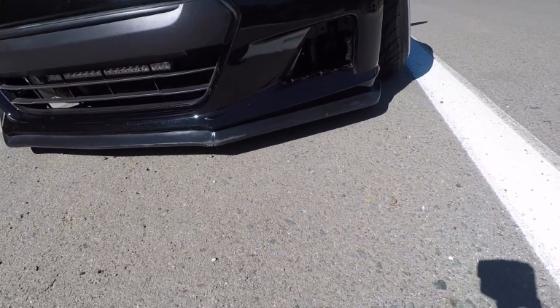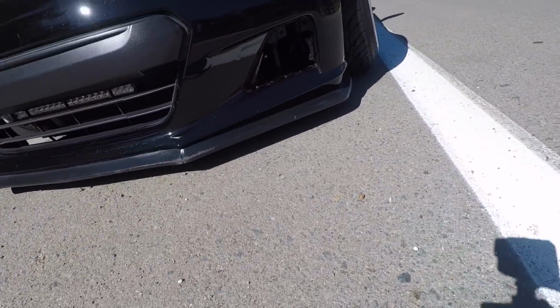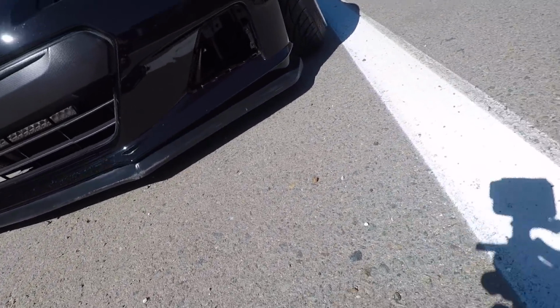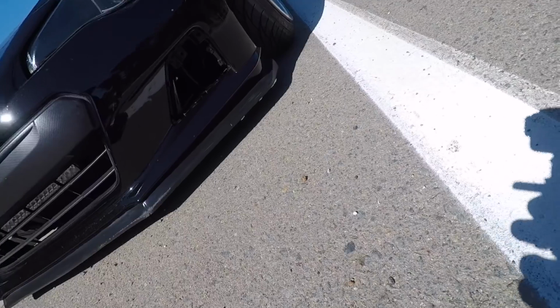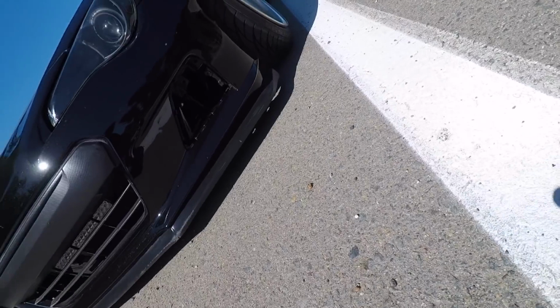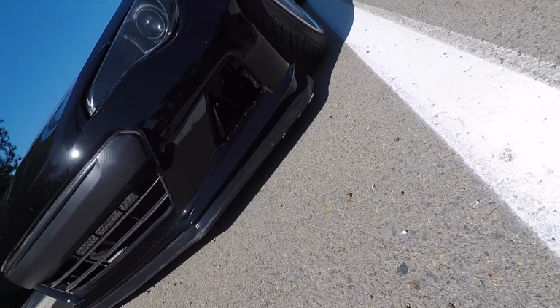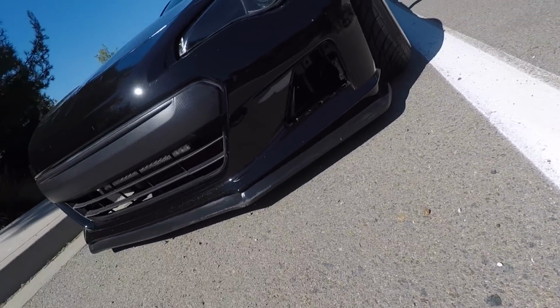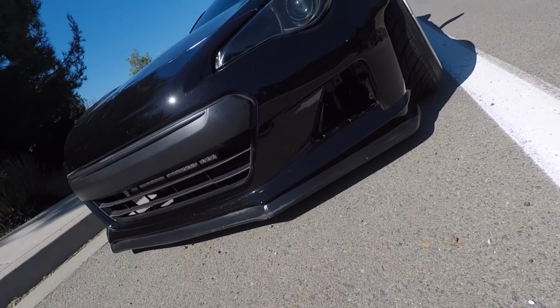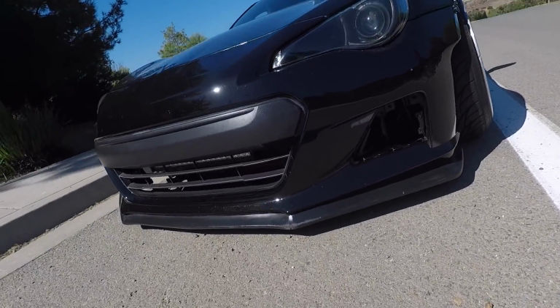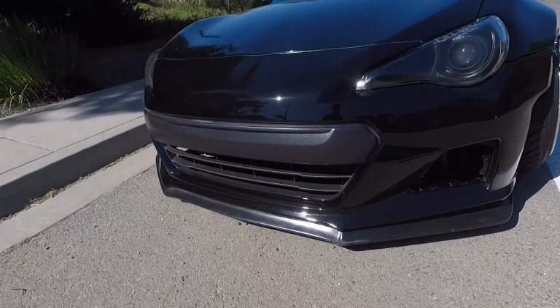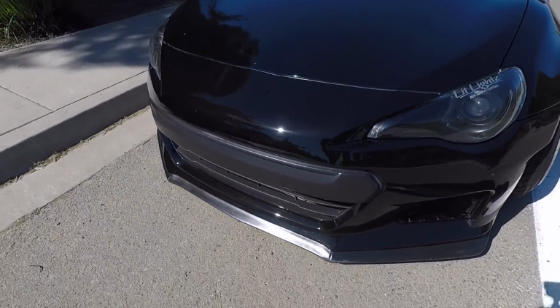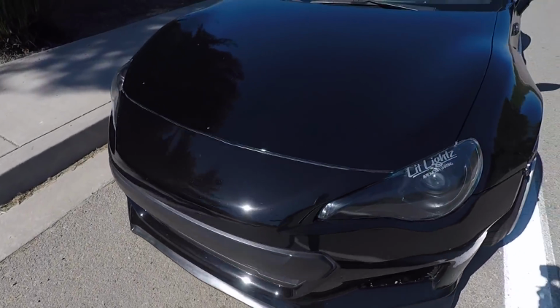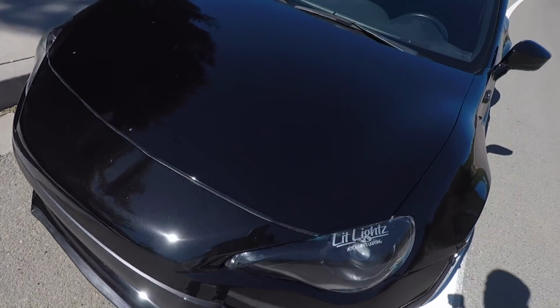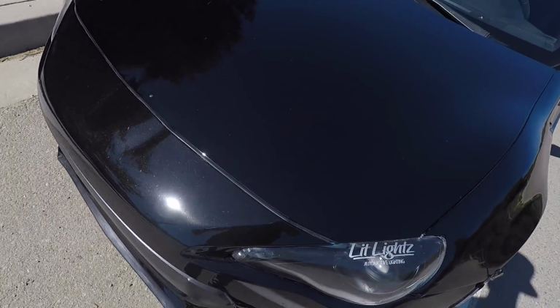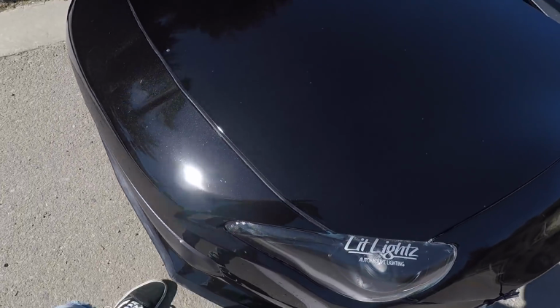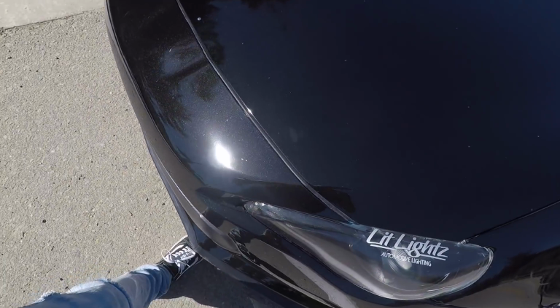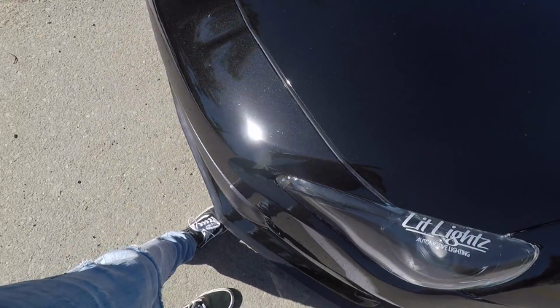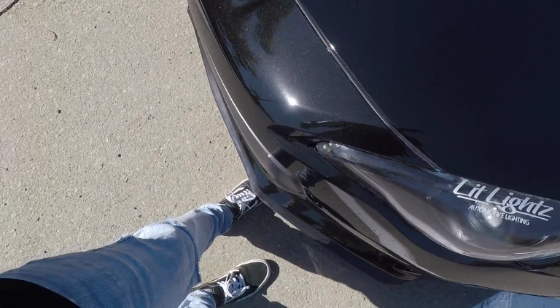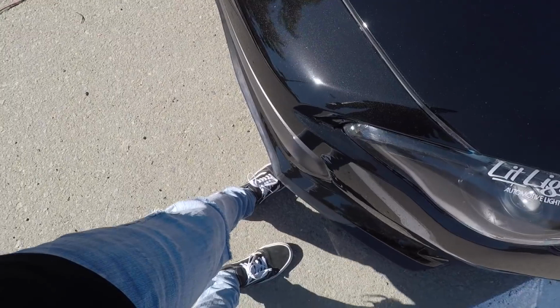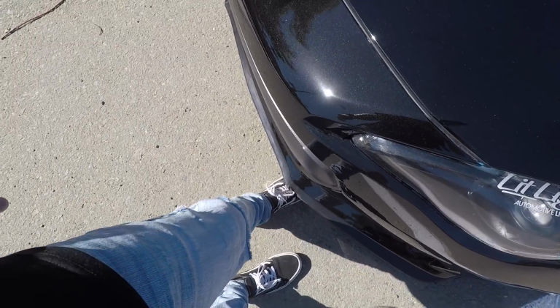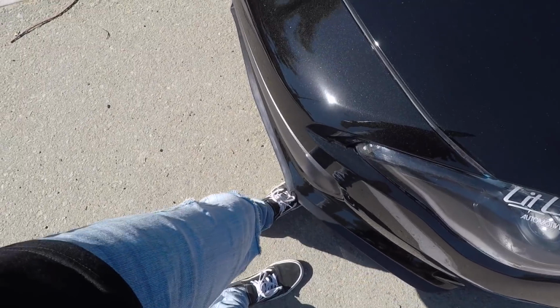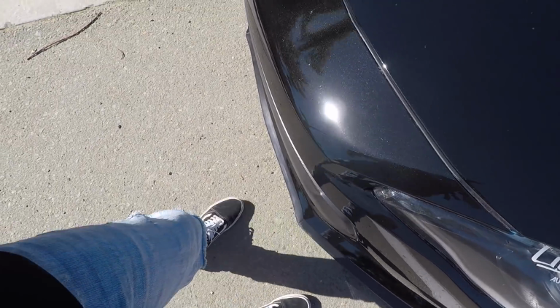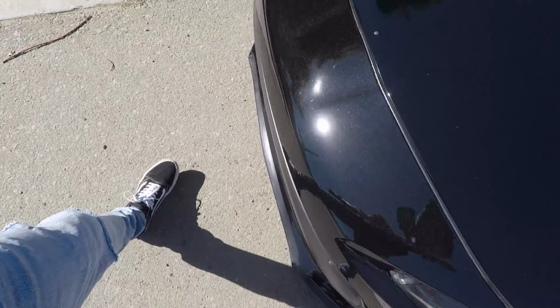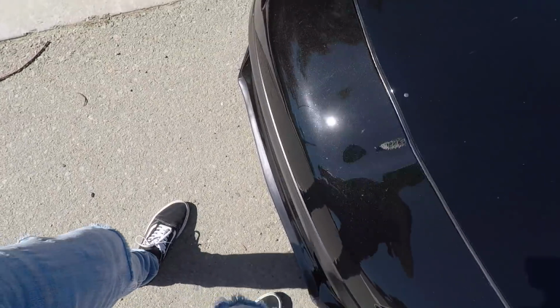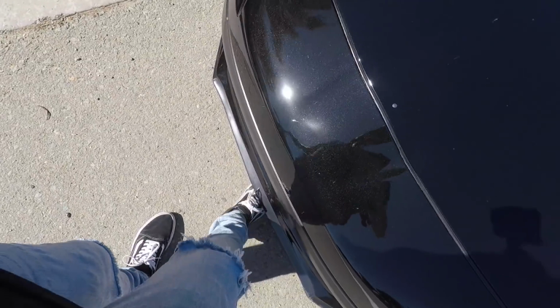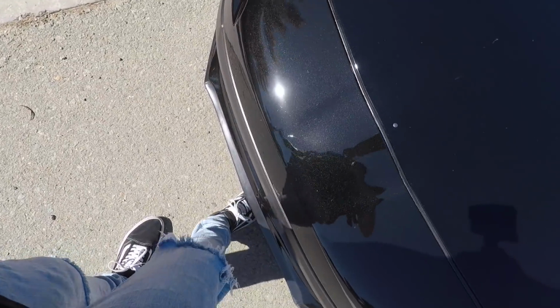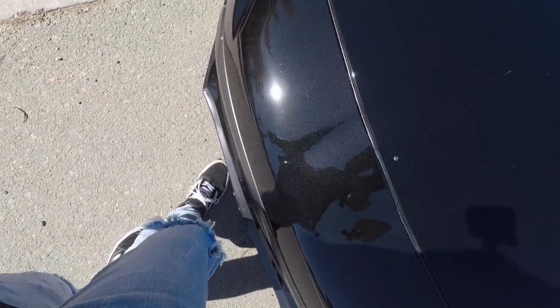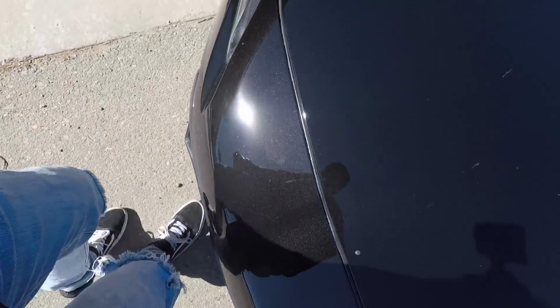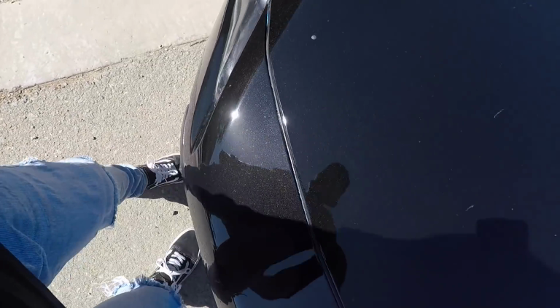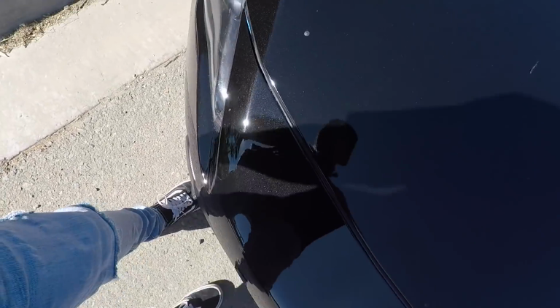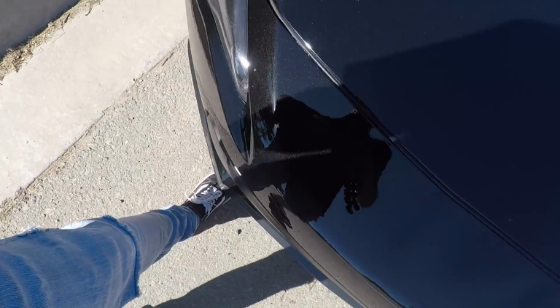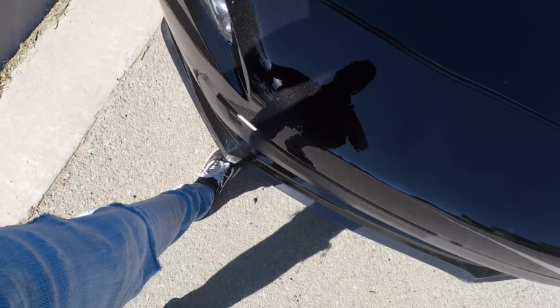I'll give you guys an idea of how low this thing is — that's my front lip. I can't even put my foot under it until it hits my lip. So this should give you guys an idea of how low this thing is in the front.